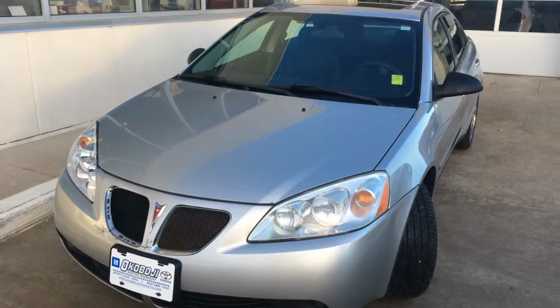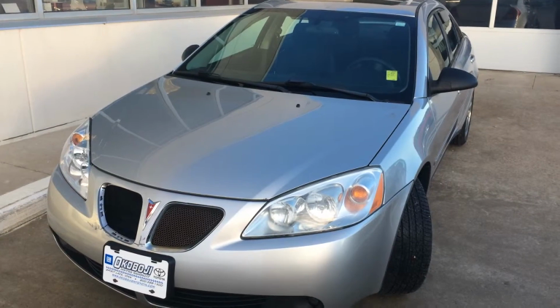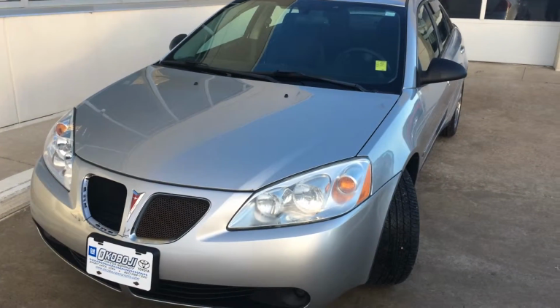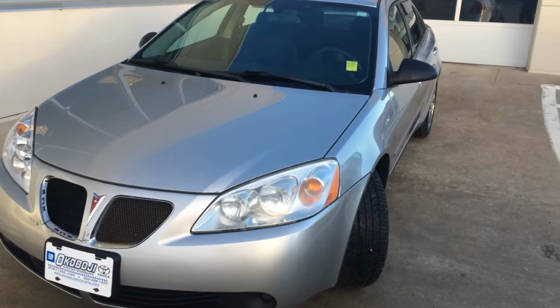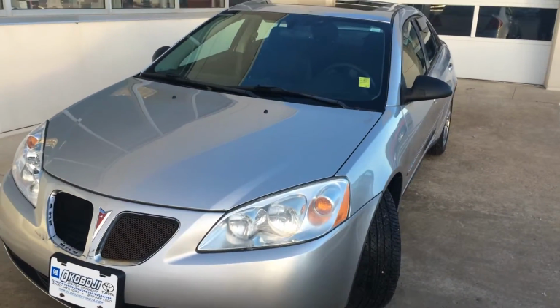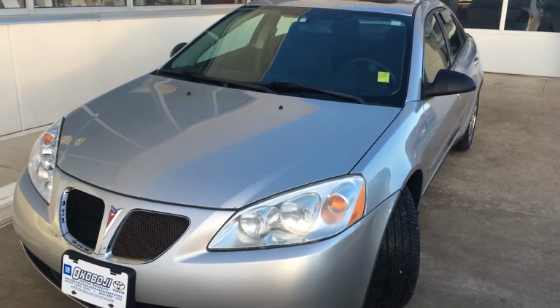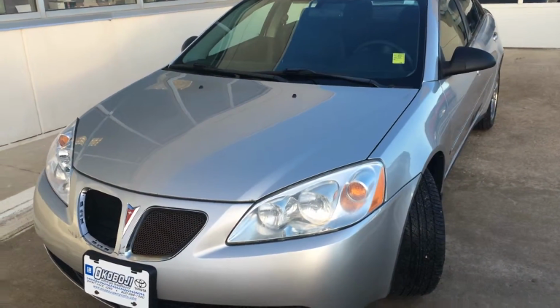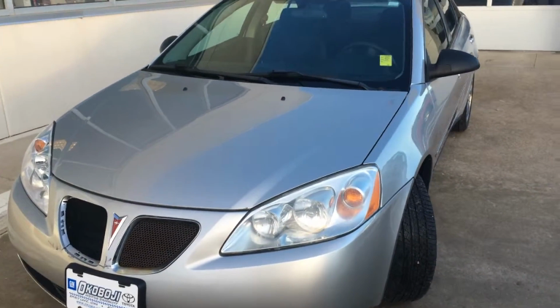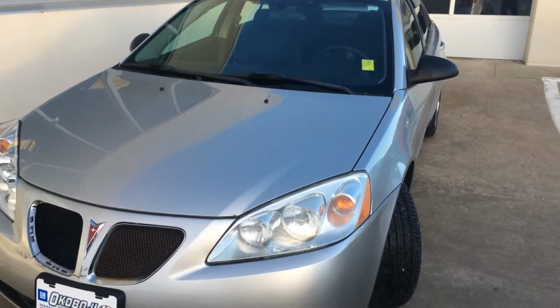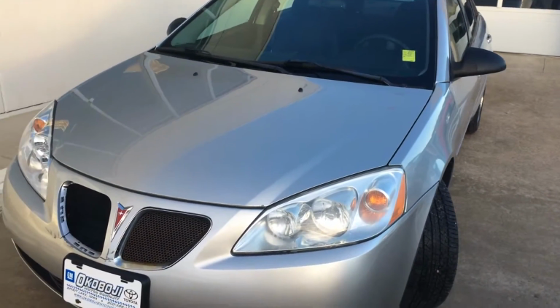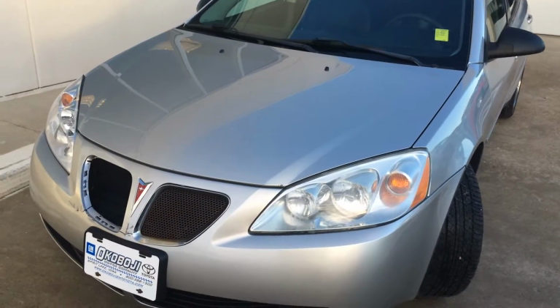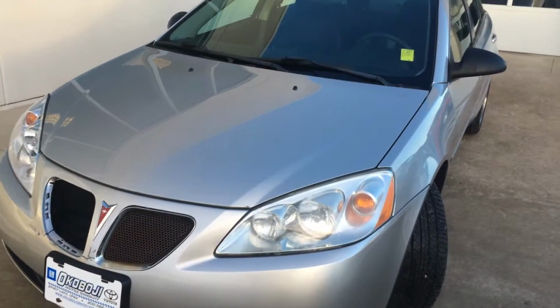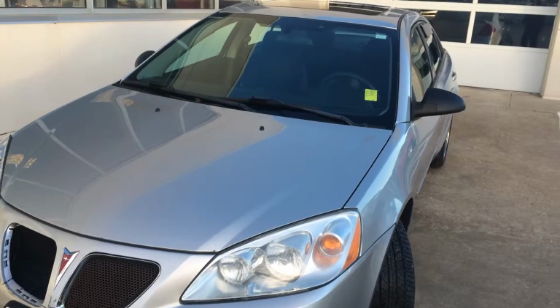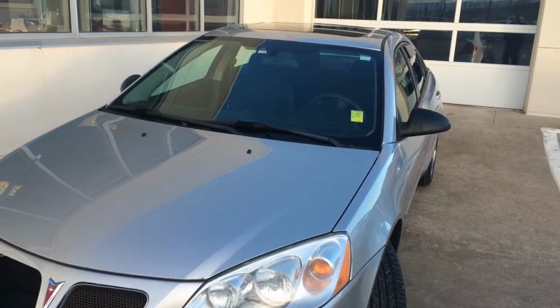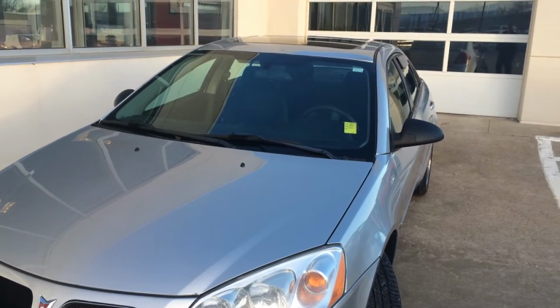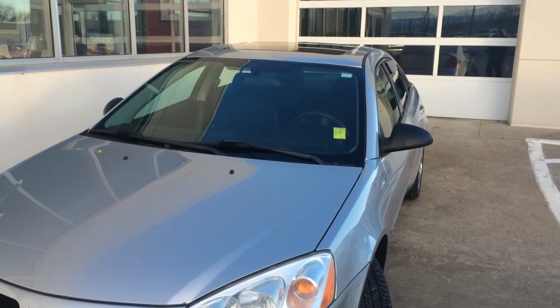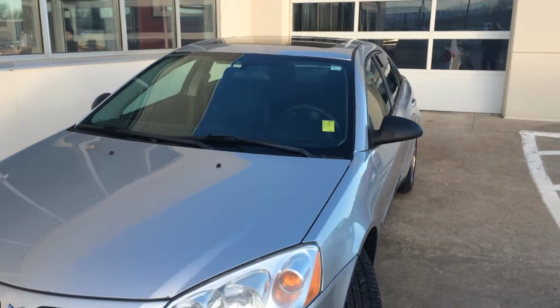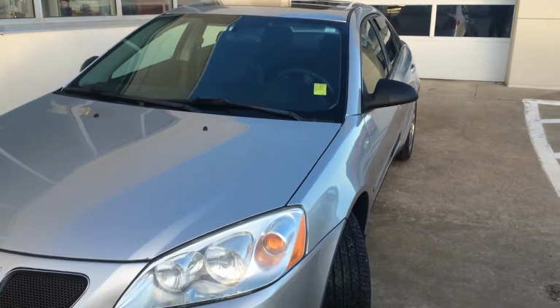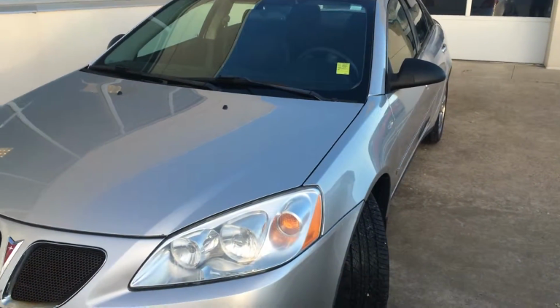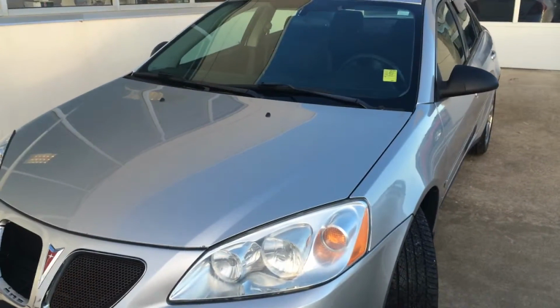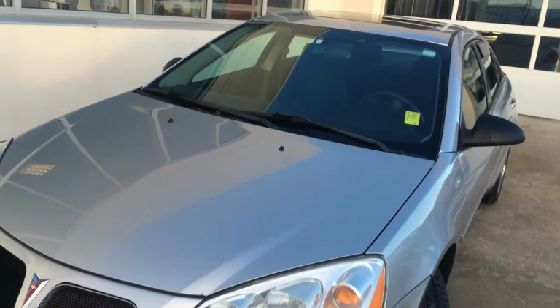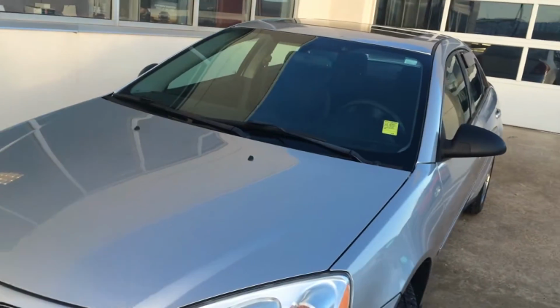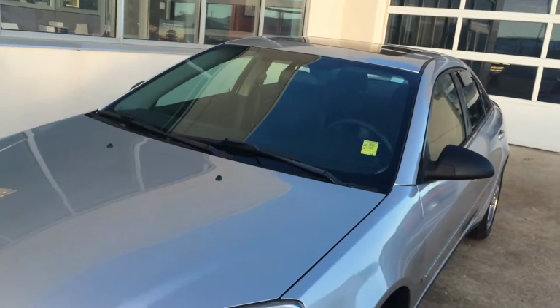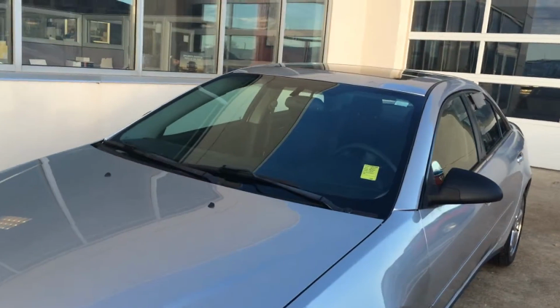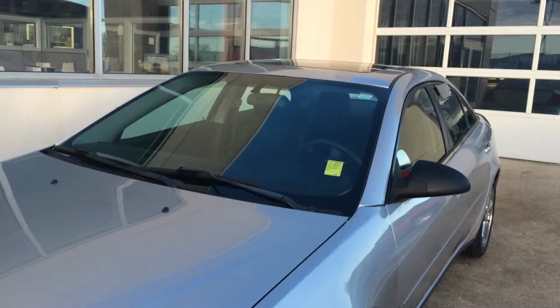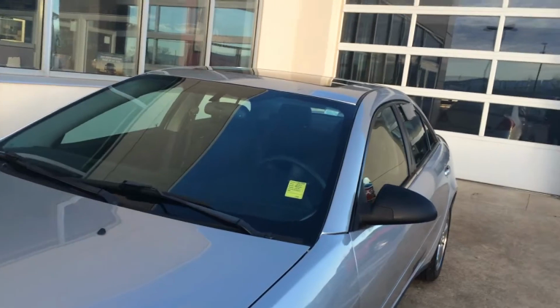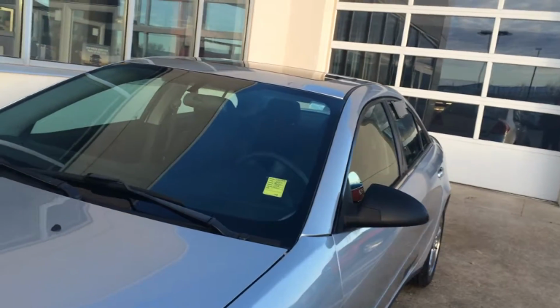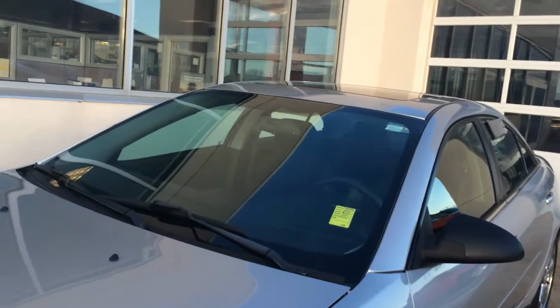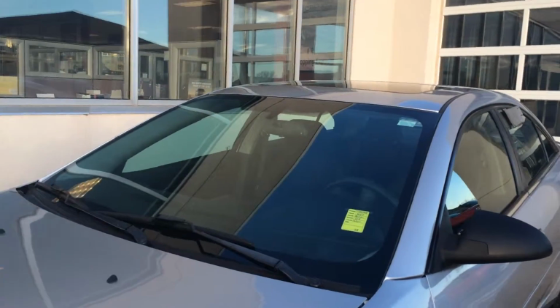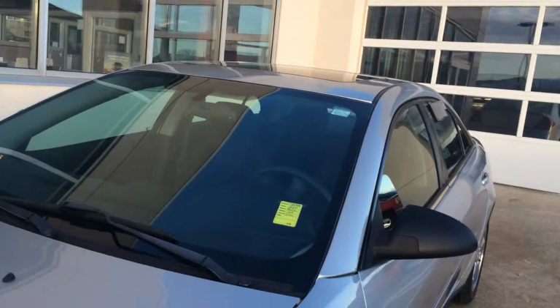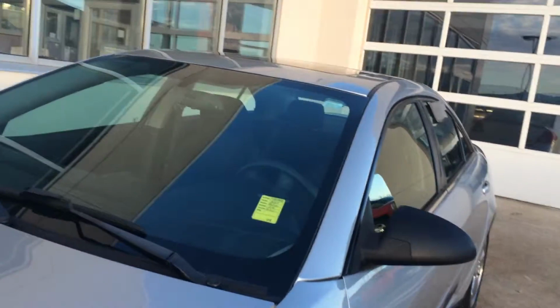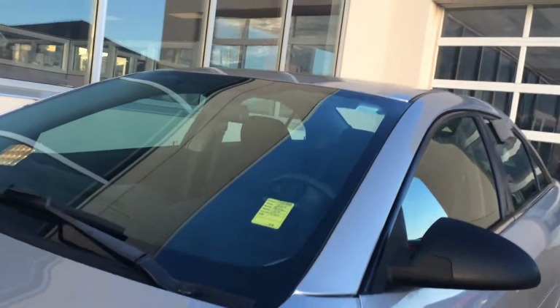Morning, this is Brian with Okoboji Motor Company in Spirit Lake, Iowa. Here we have a 2006 Pontiac G6 GT. Comes with a 3.5 liter 6 cylinder engine and a 4 speed automatic transmission.